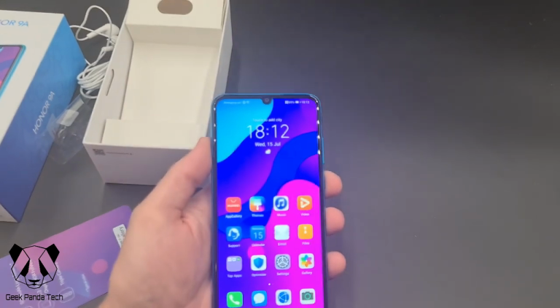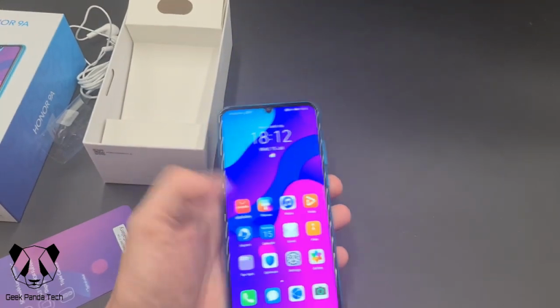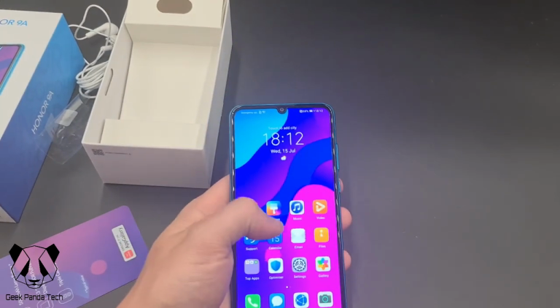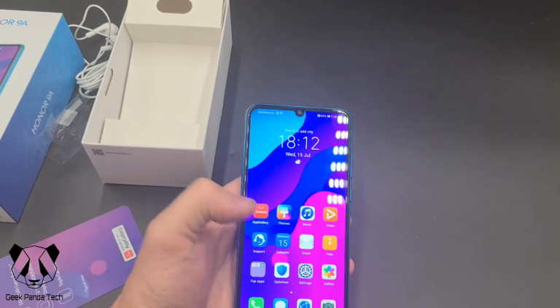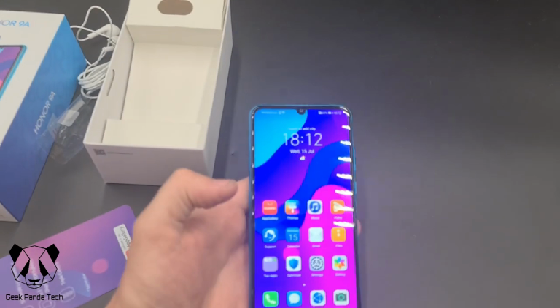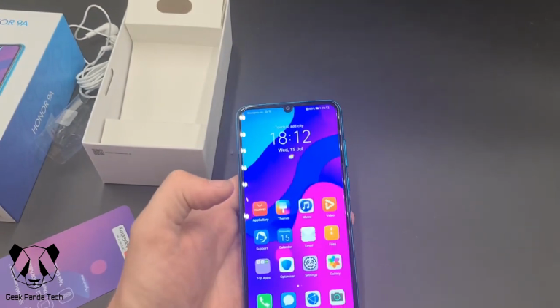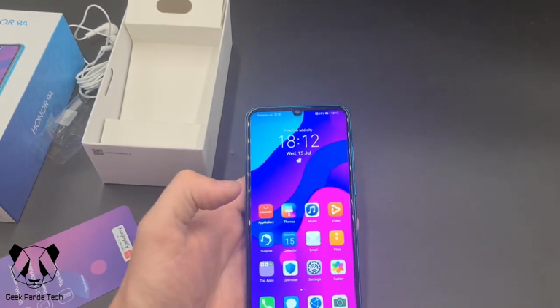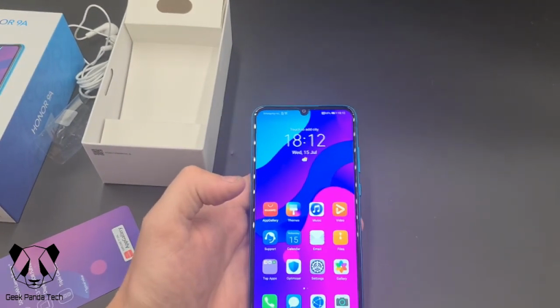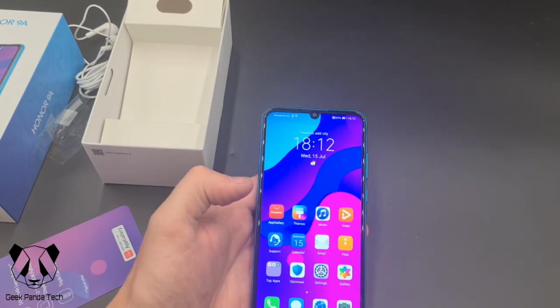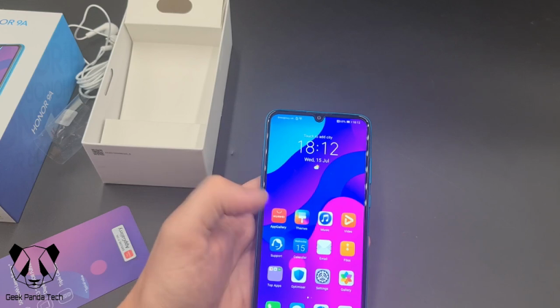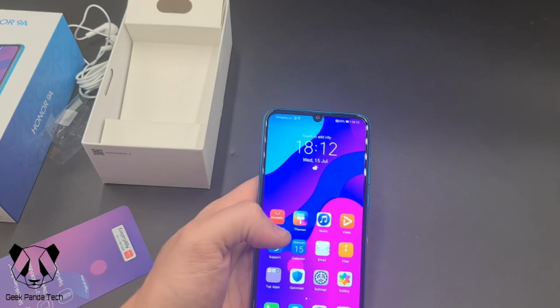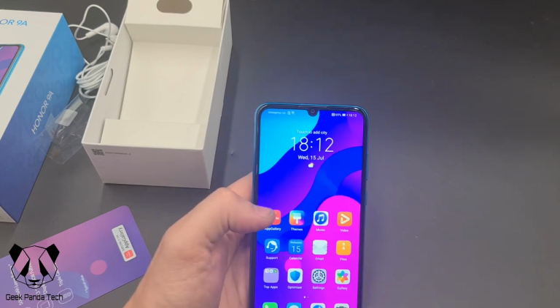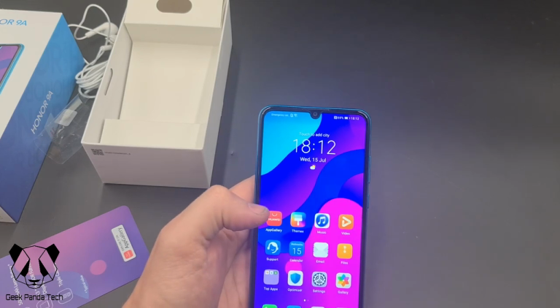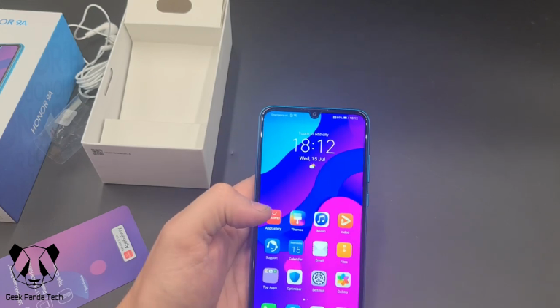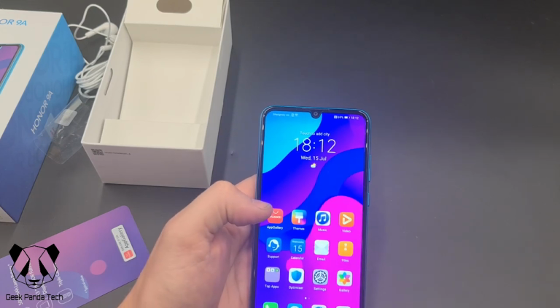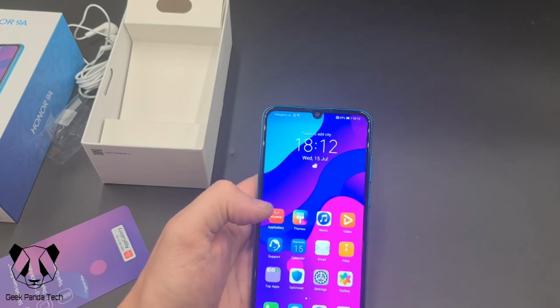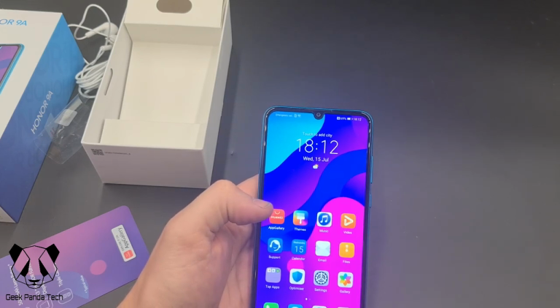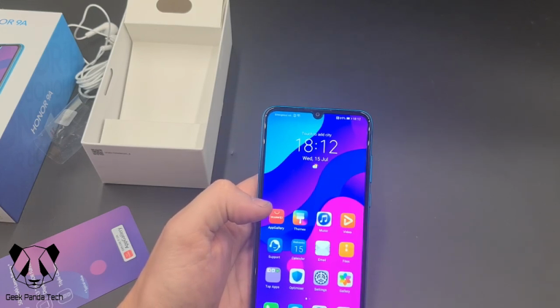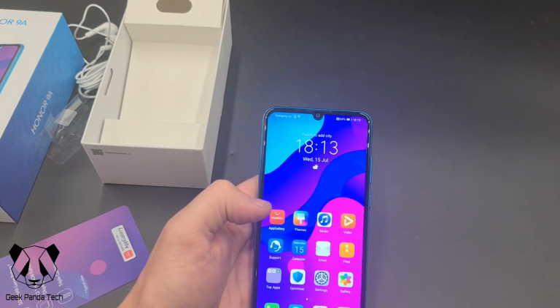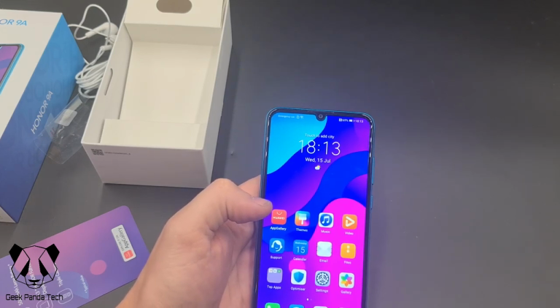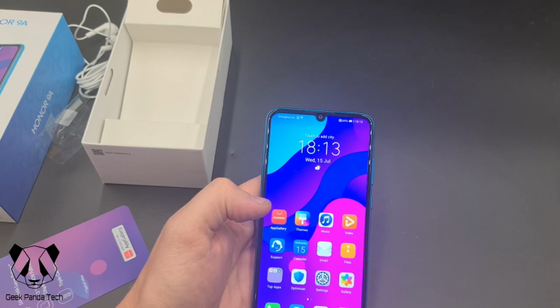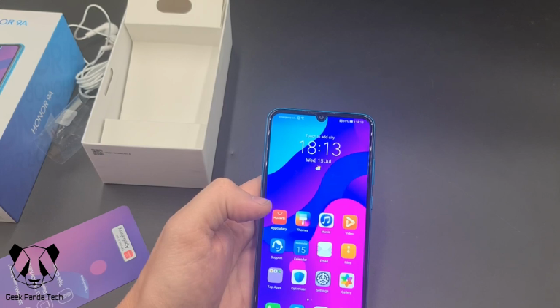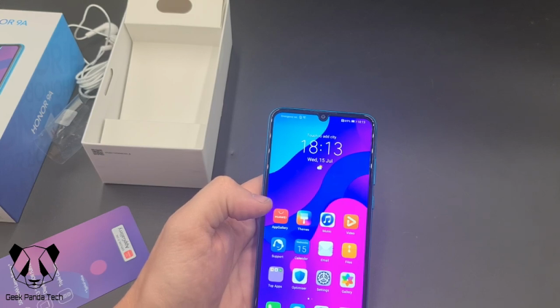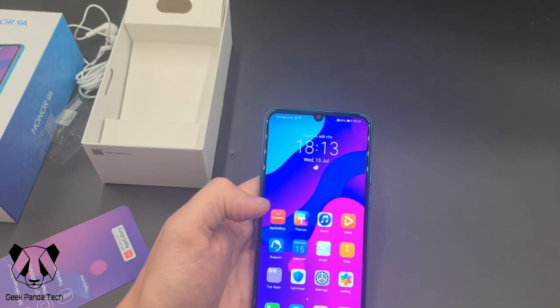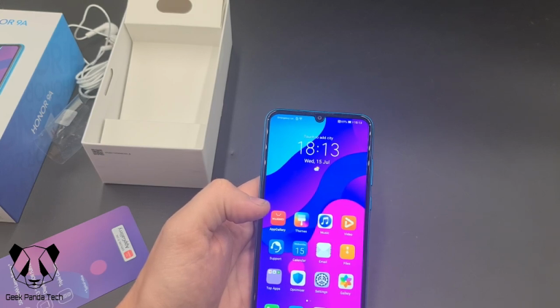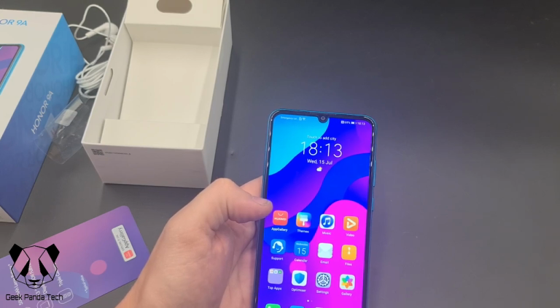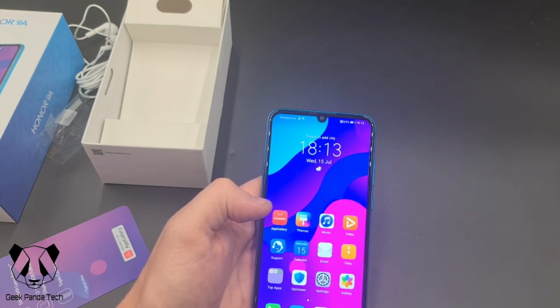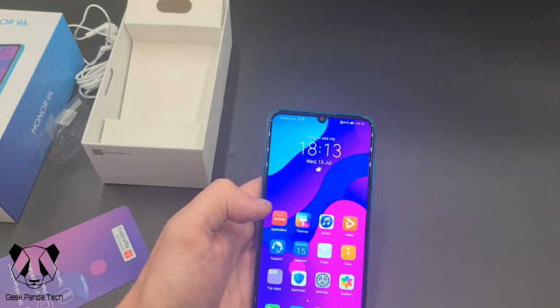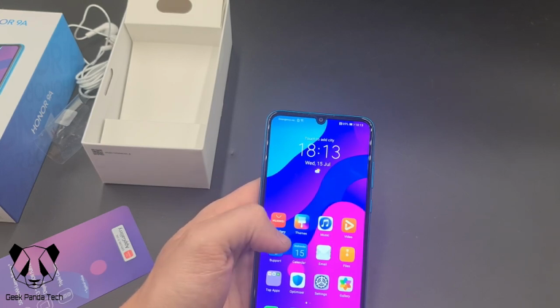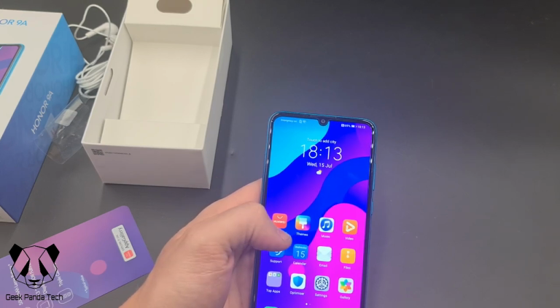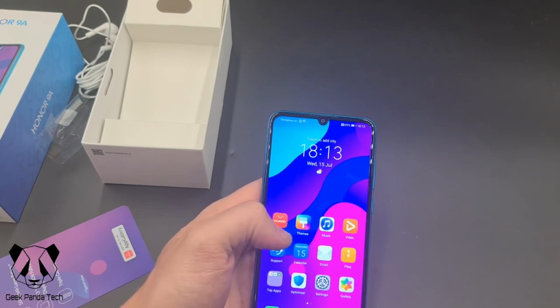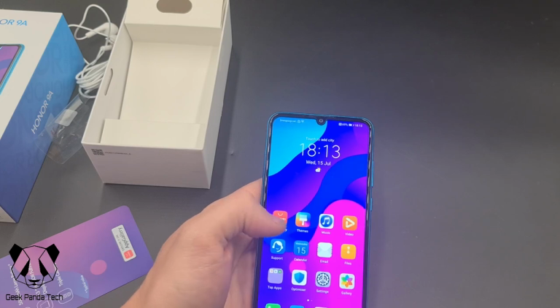On the front we have a 6.3 inch screen with an 8 megapixel front facing camera. The resolution of the screen is HD — 760 by 1600.